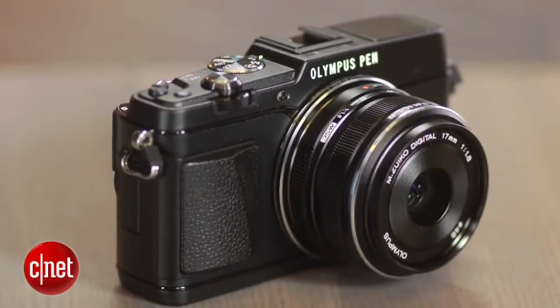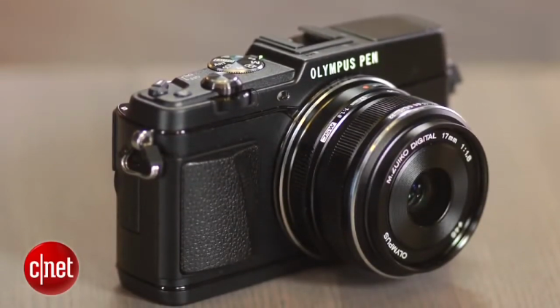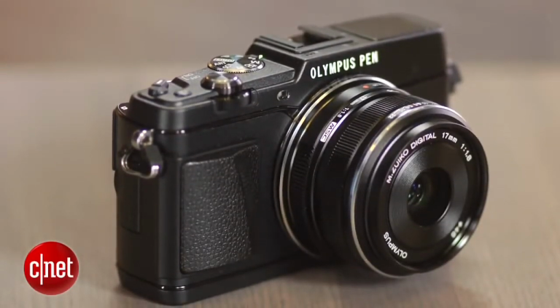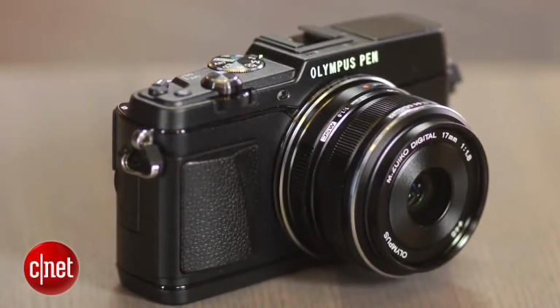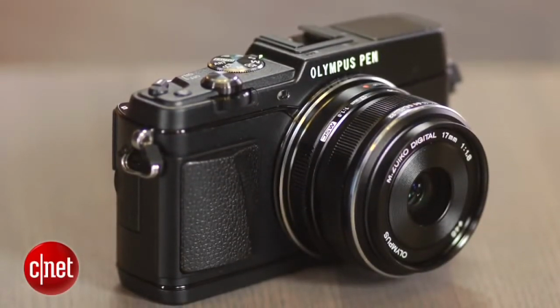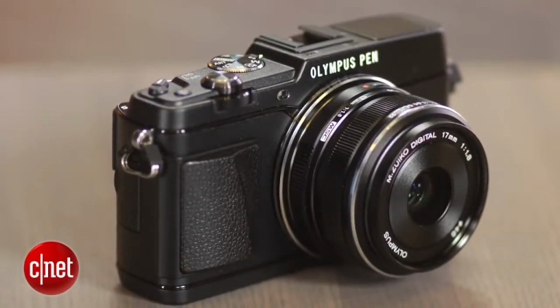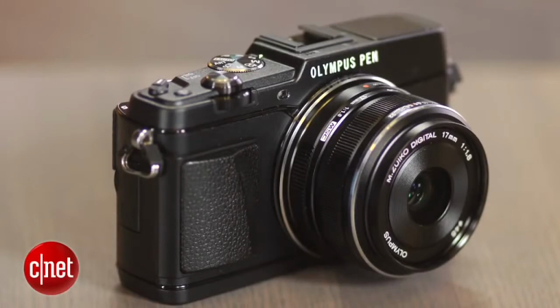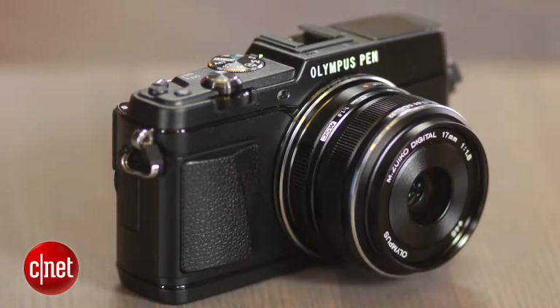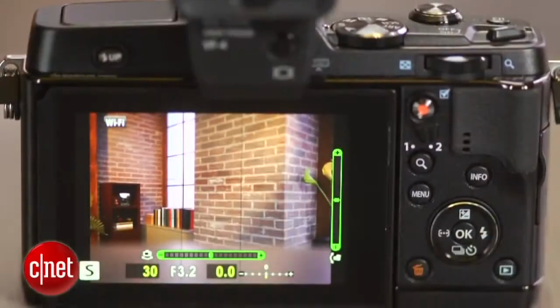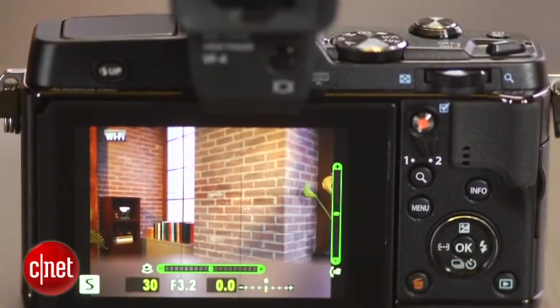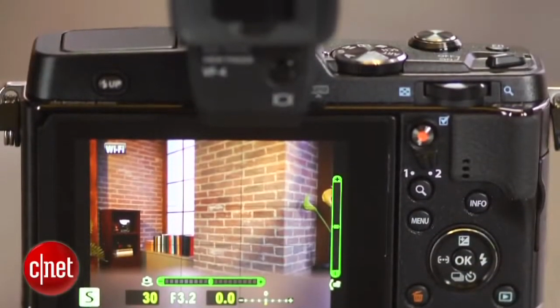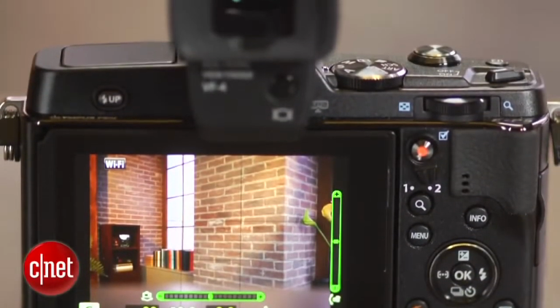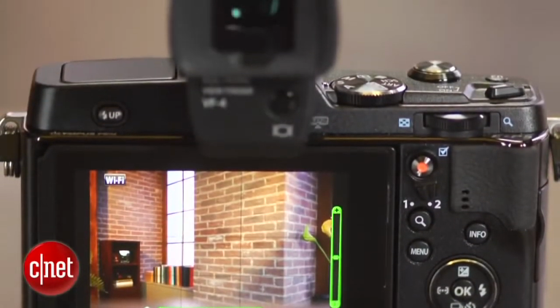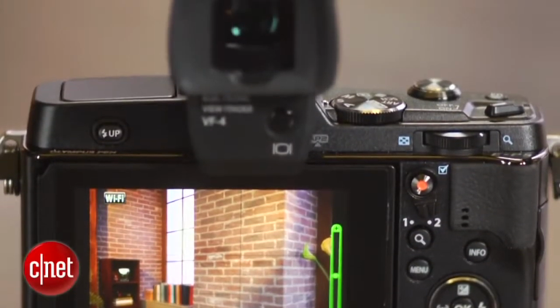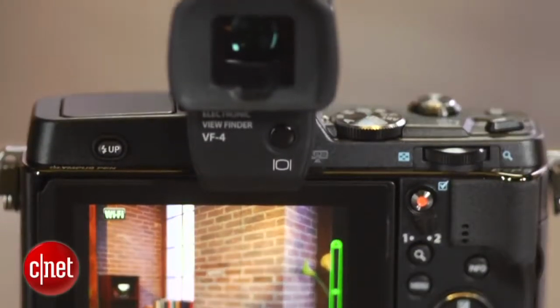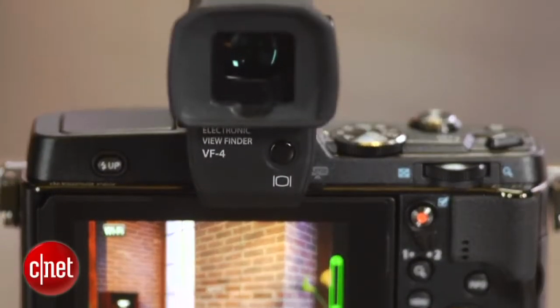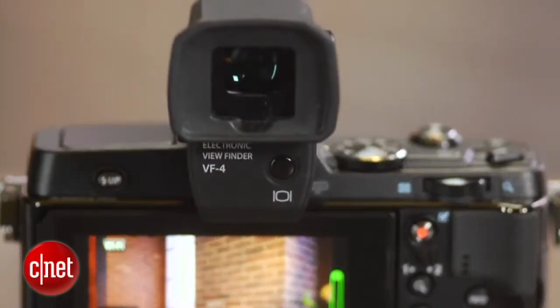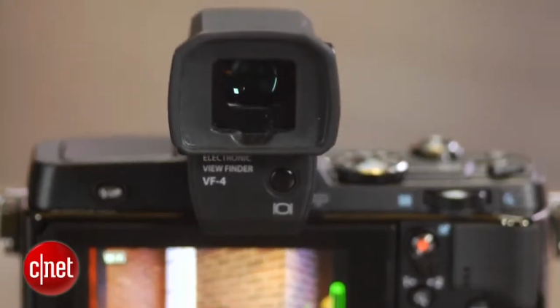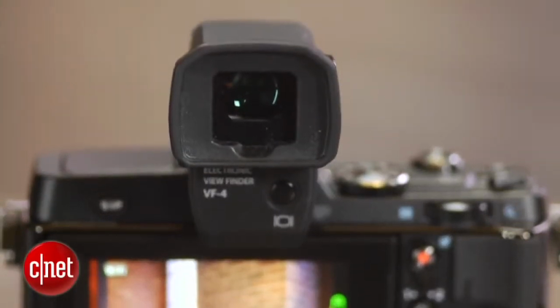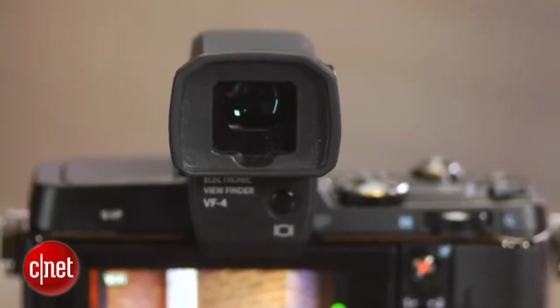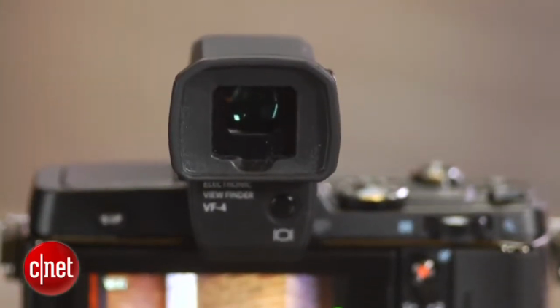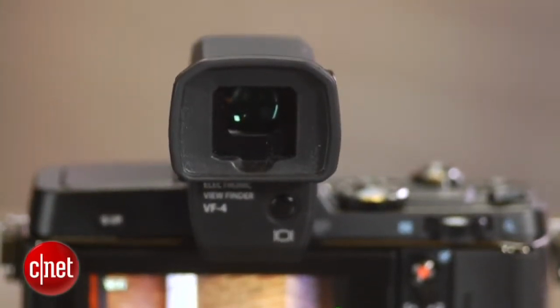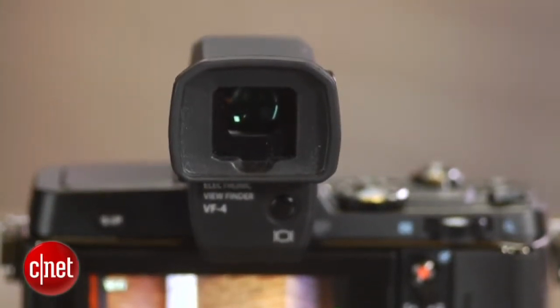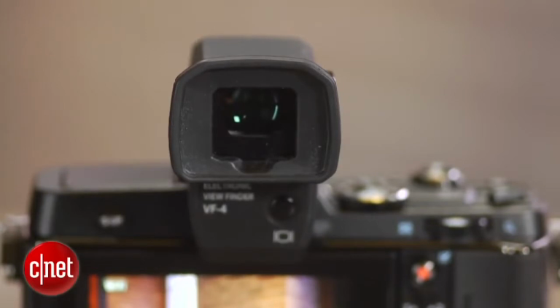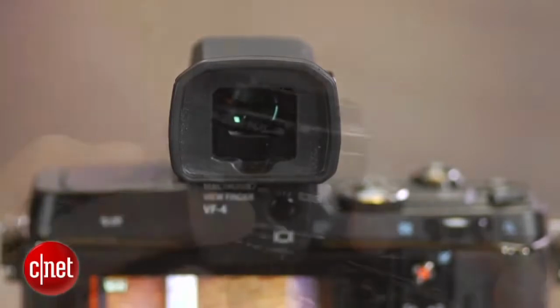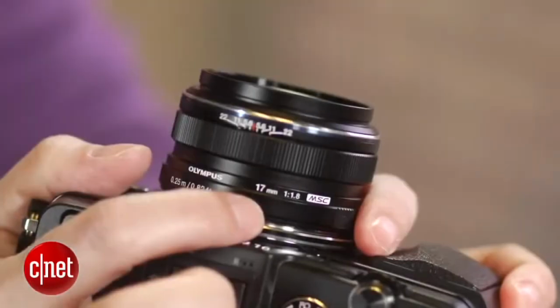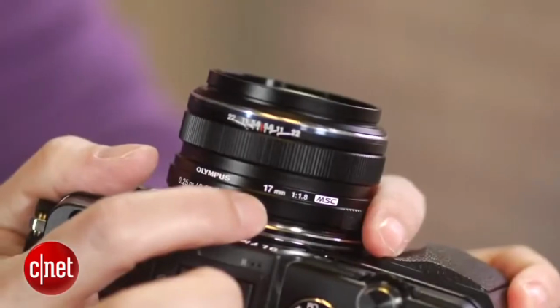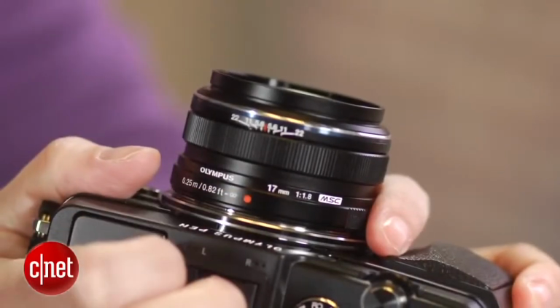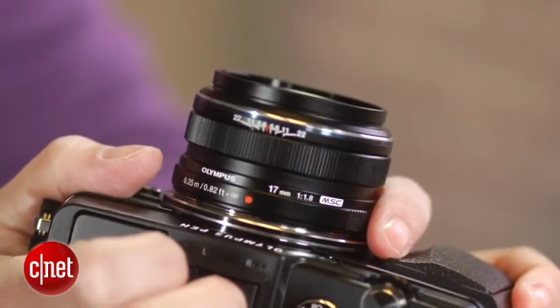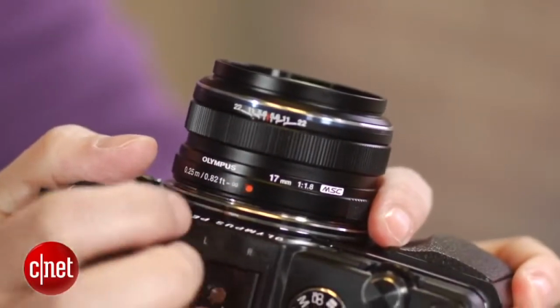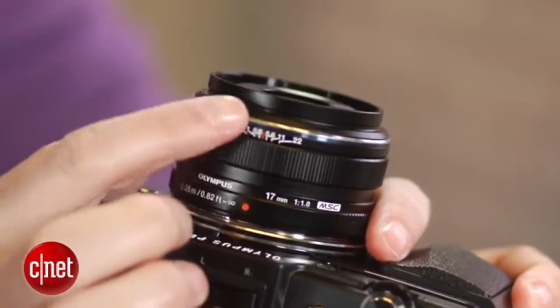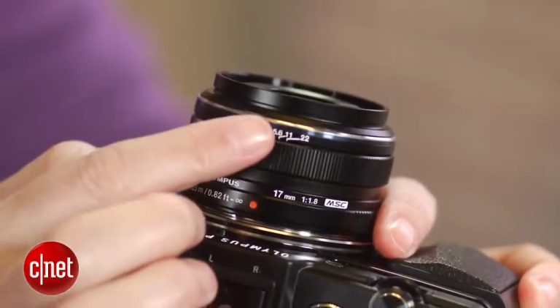It comes in two kits: one with just the body, and another with the big but nice electronic viewfinder and a very good 17mm f1.8 lens.